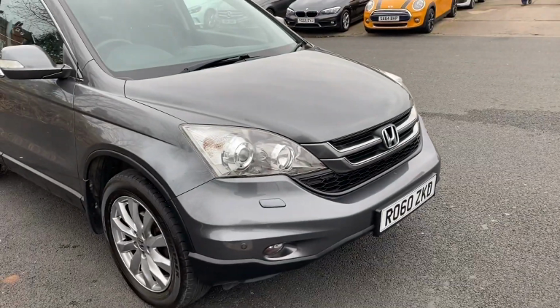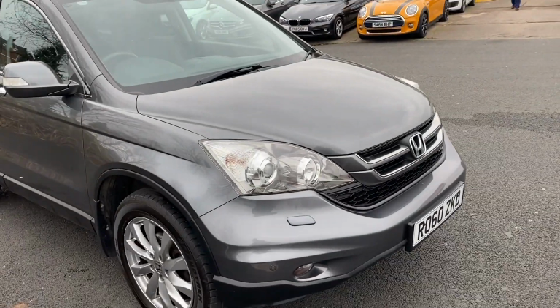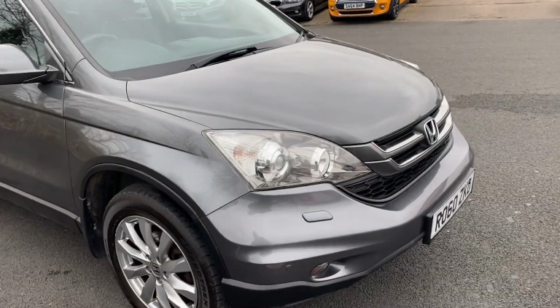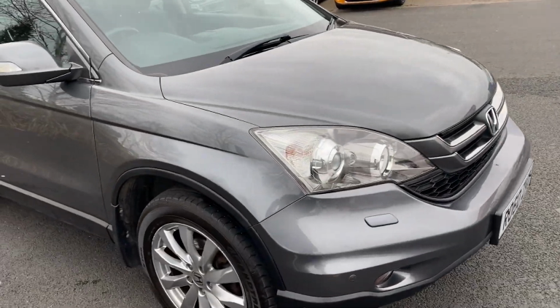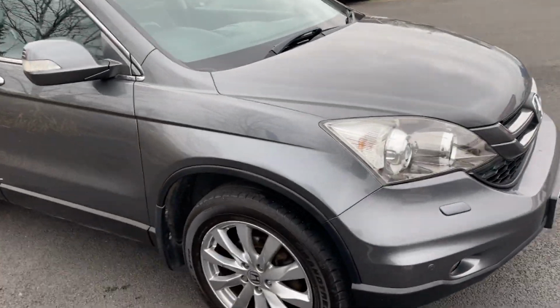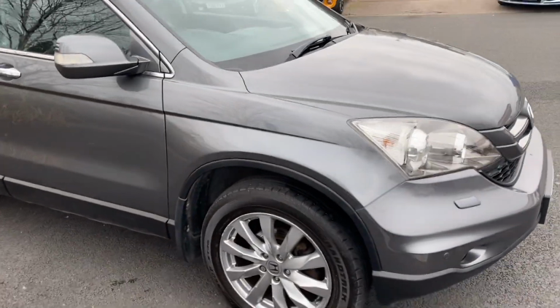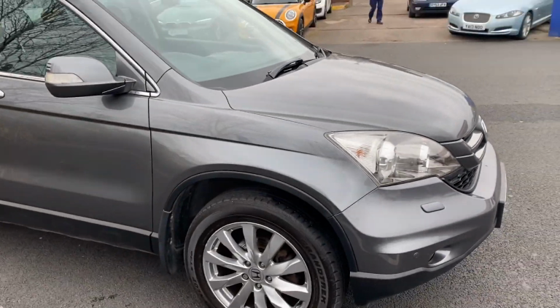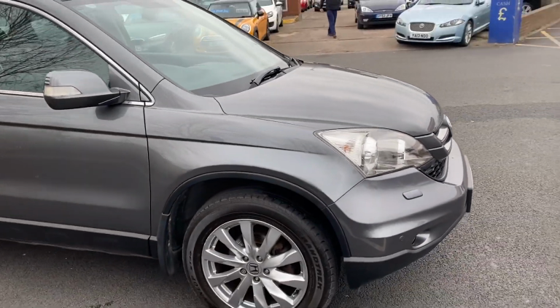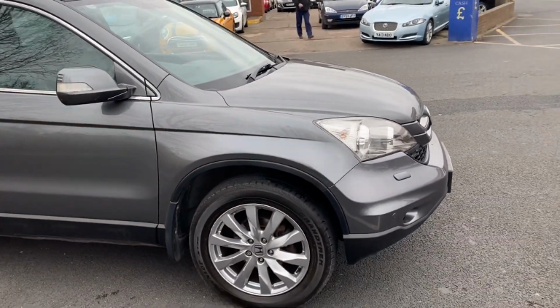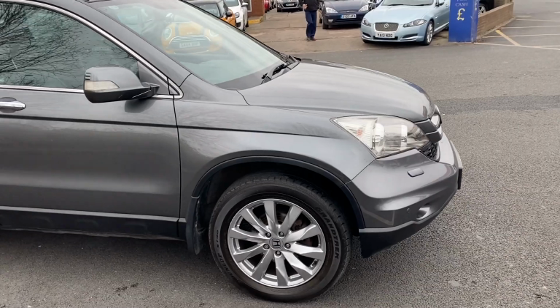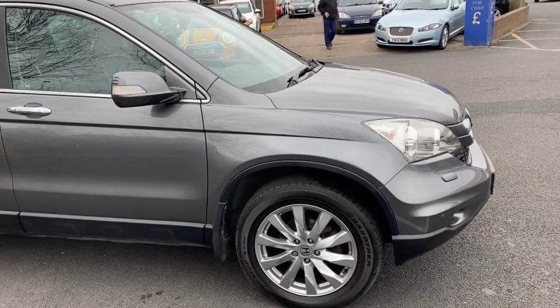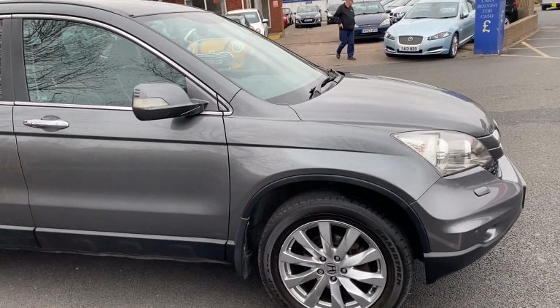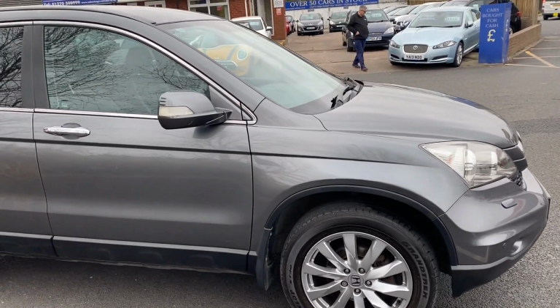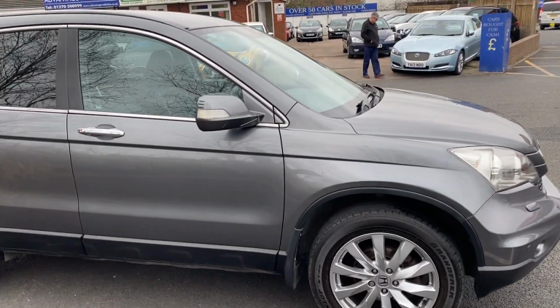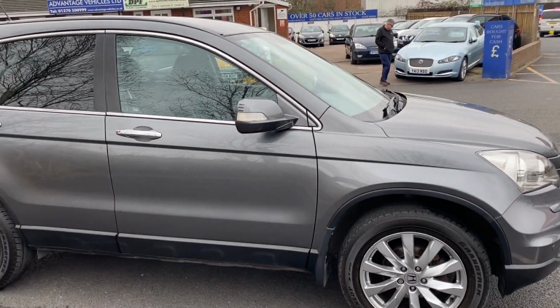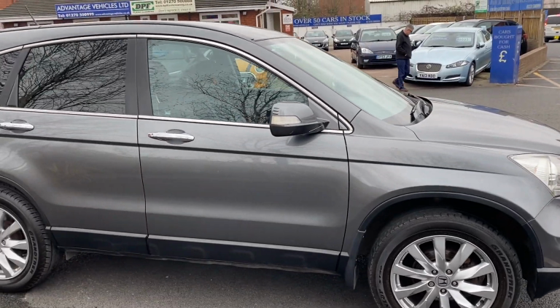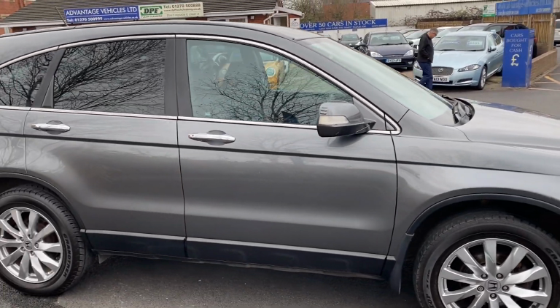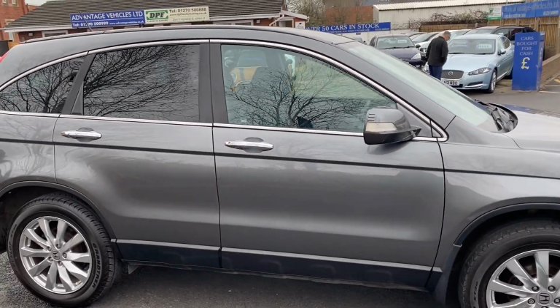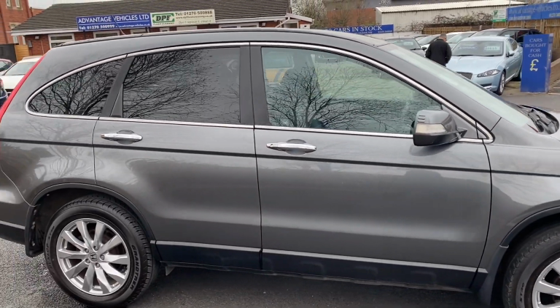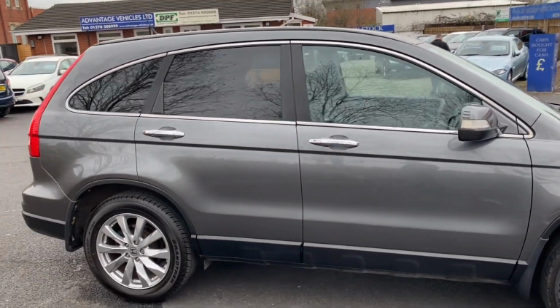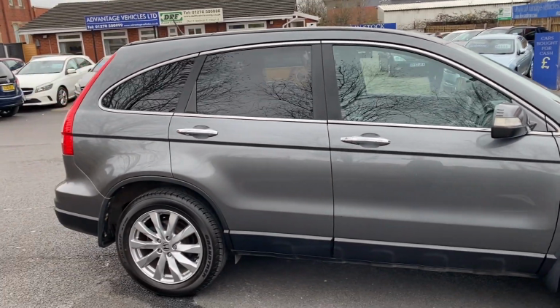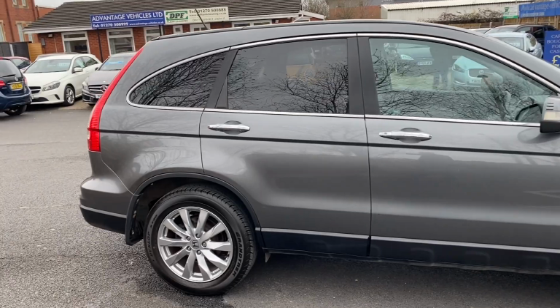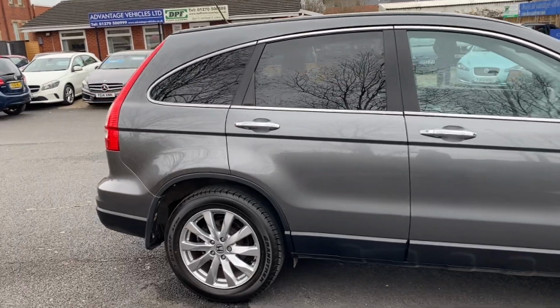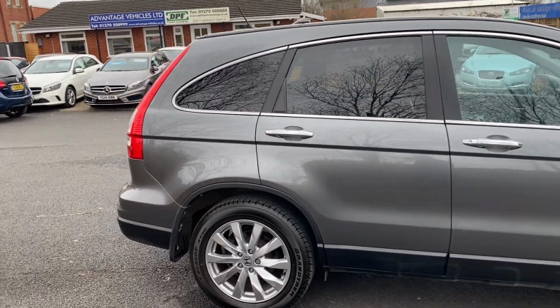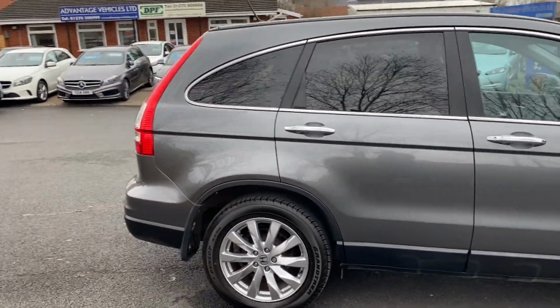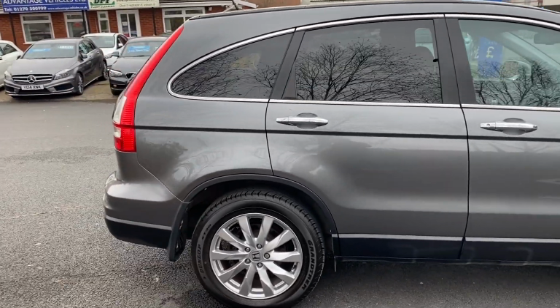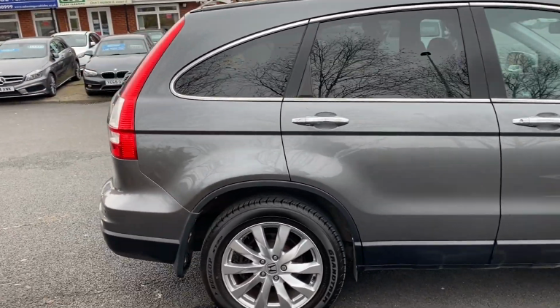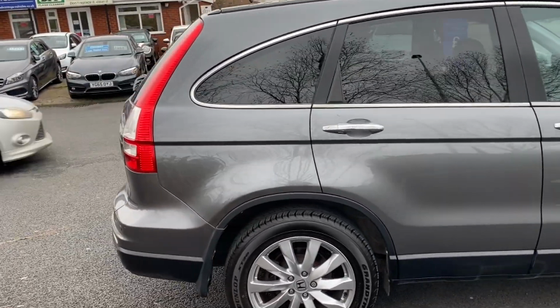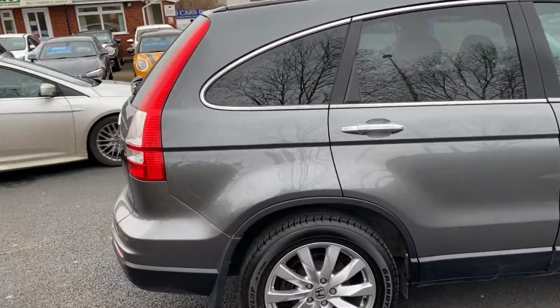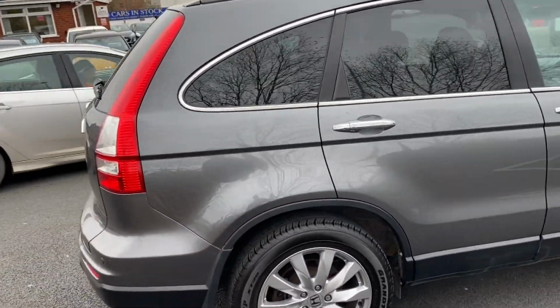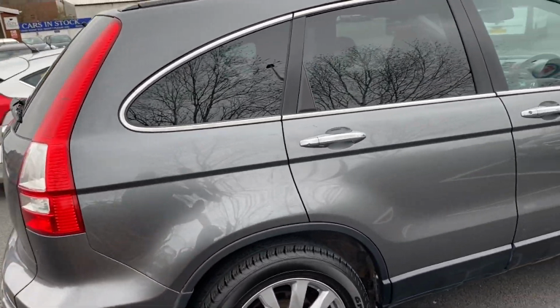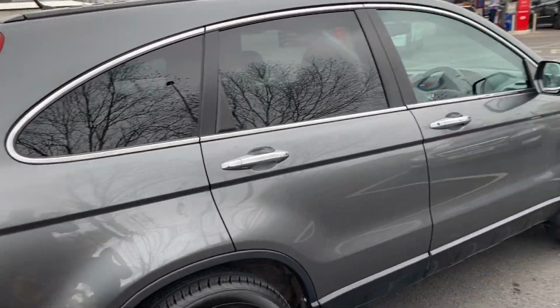Good afternoon, it's Andy again at Advantage Vehicles in Crewe, just to walk and talk you around this new arrival: a Honda CRV with 80,750 miles on the clock.